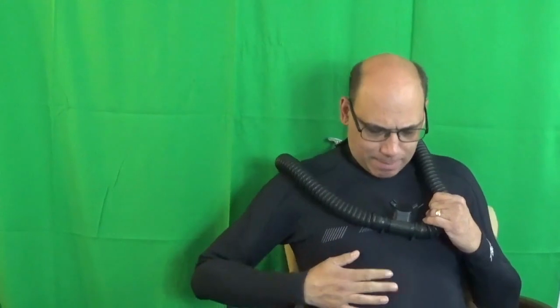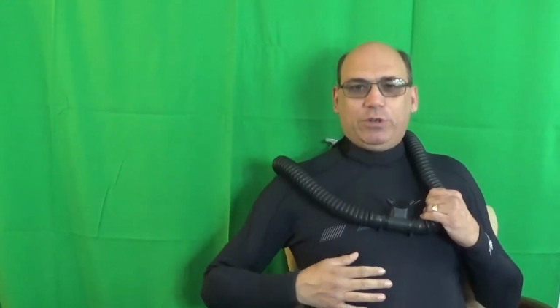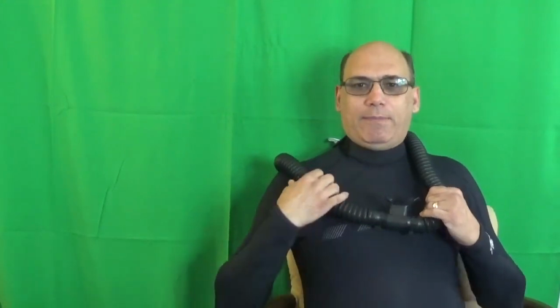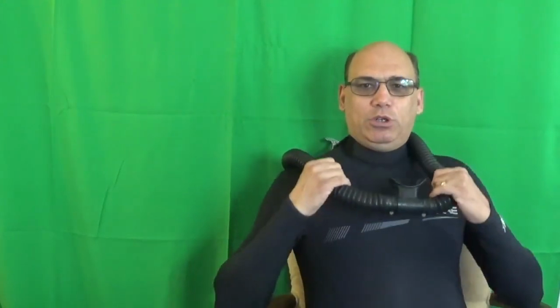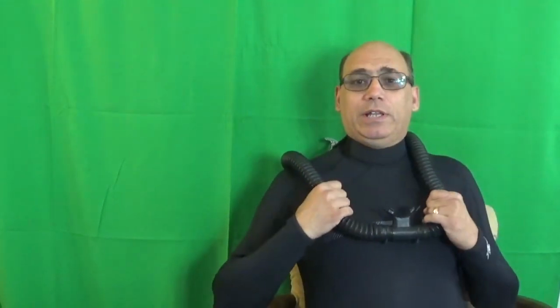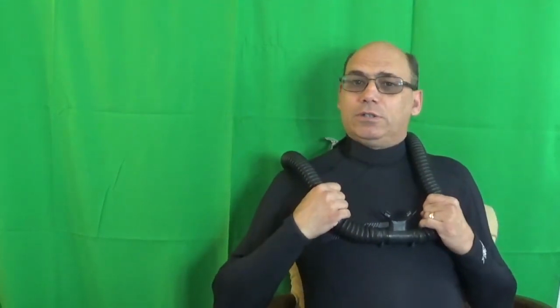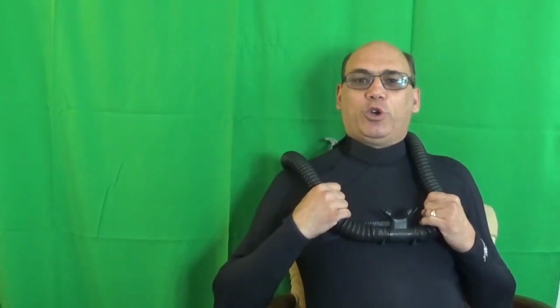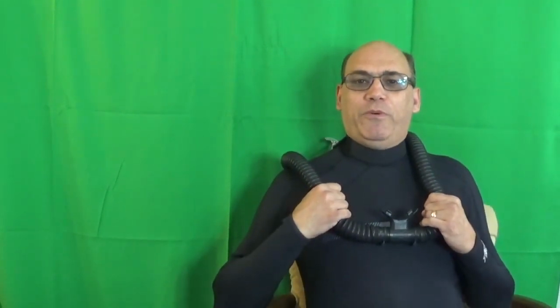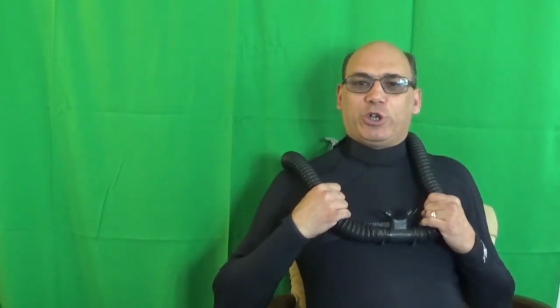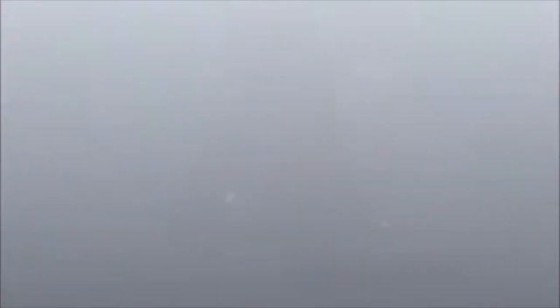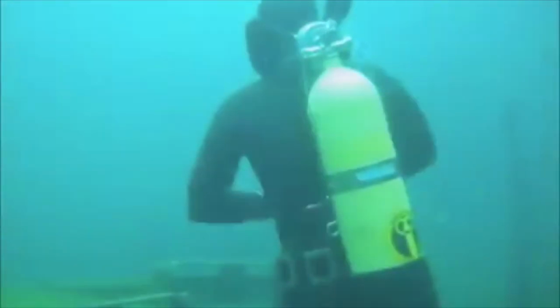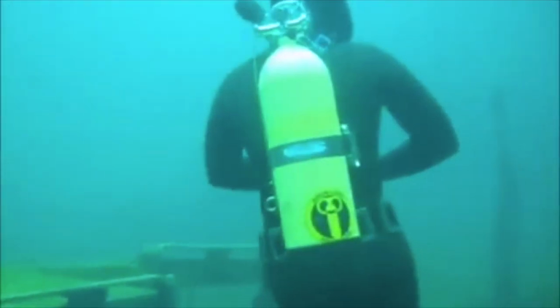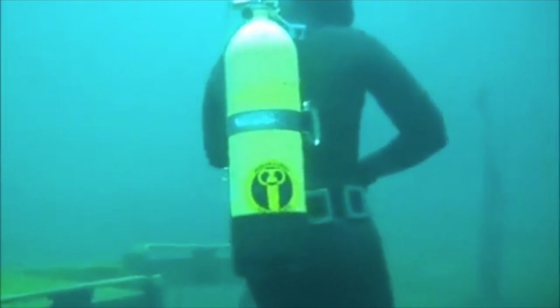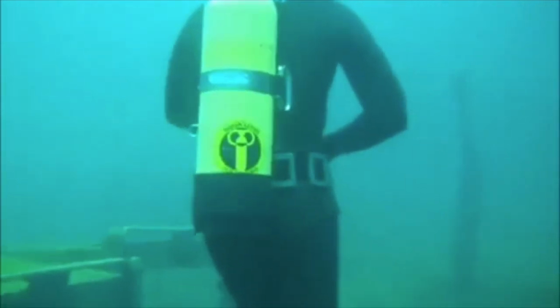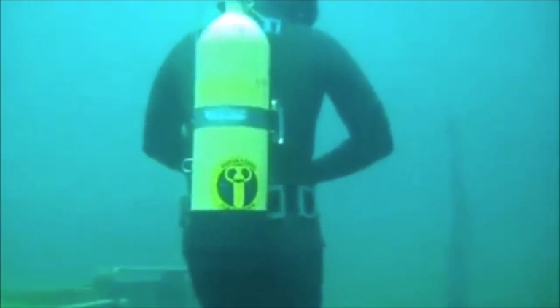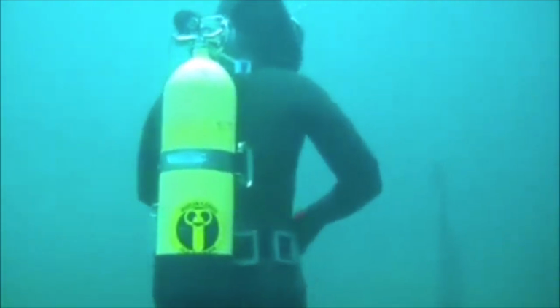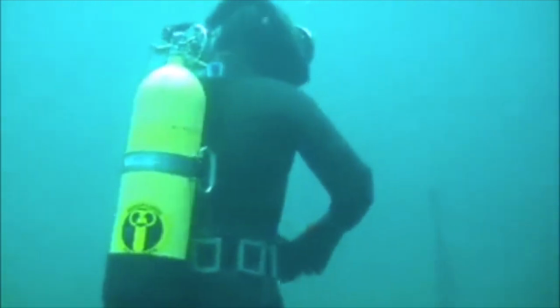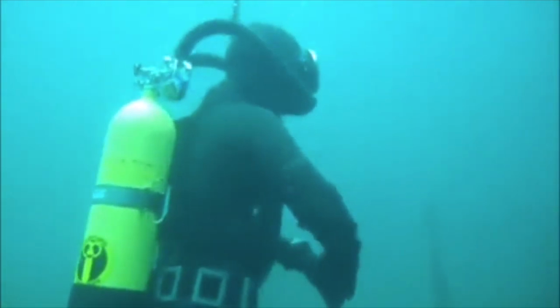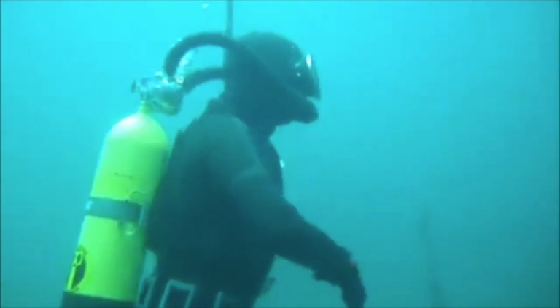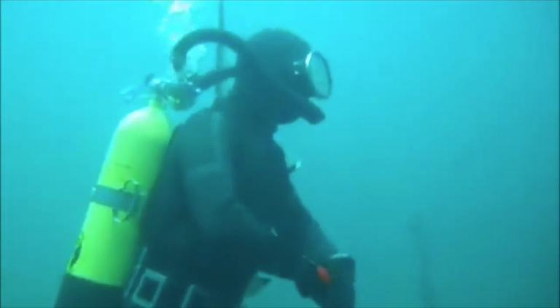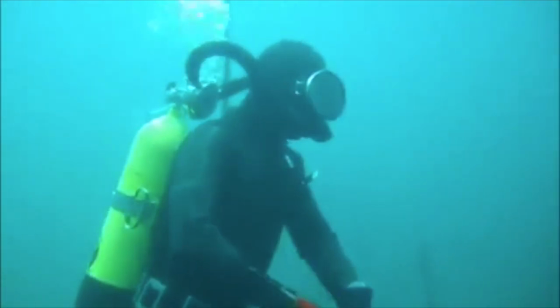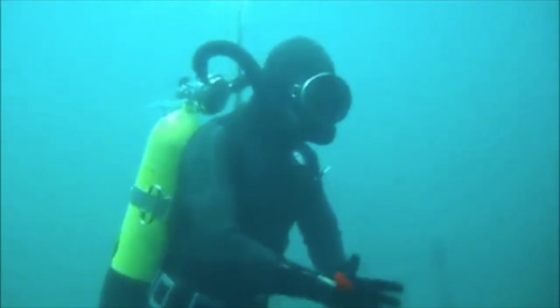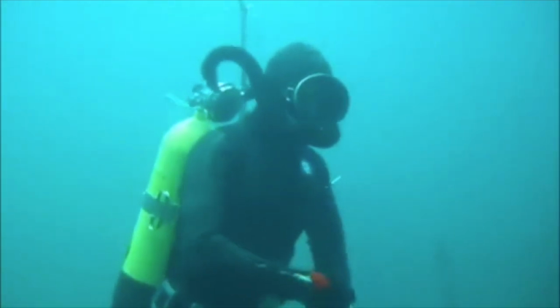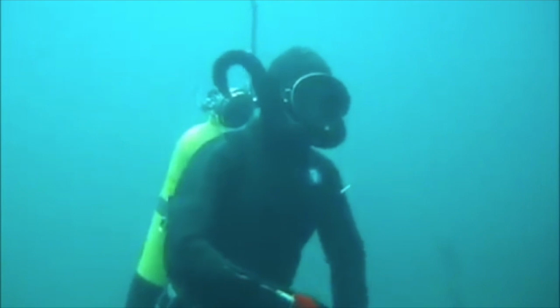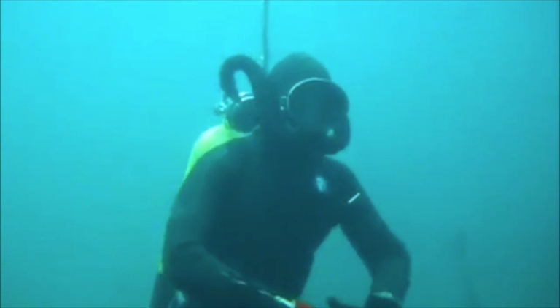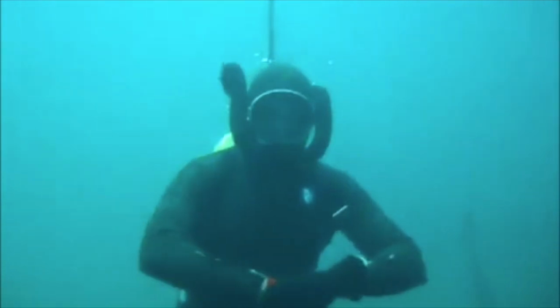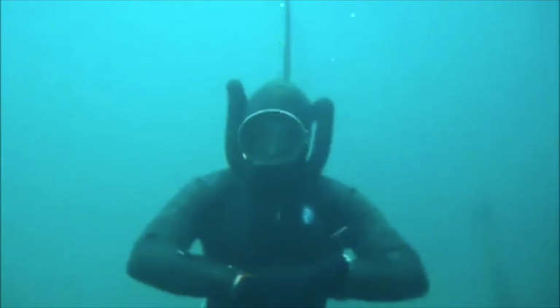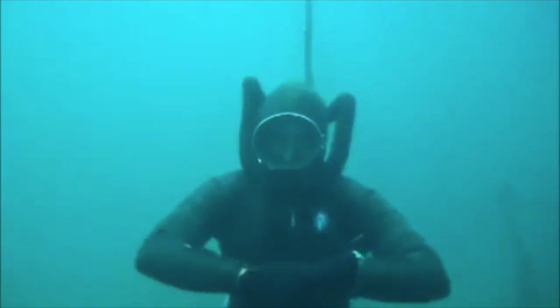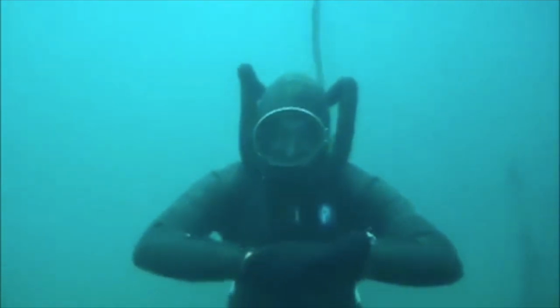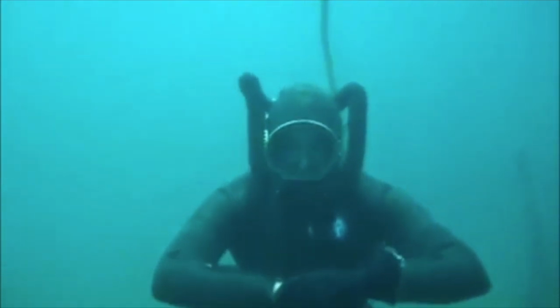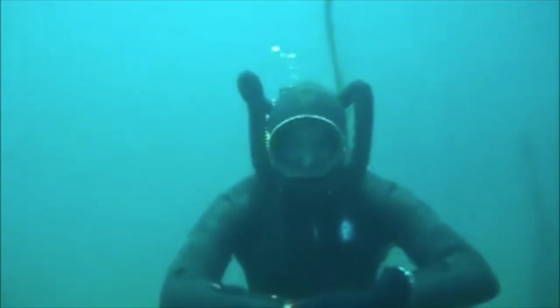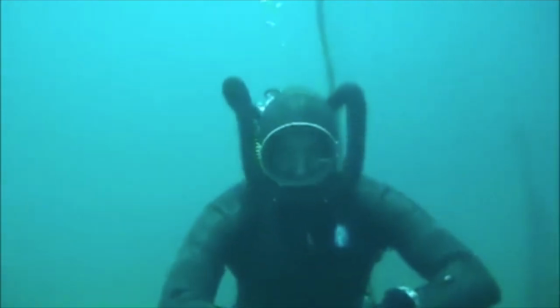Got my wetsuit on, got my double hose regulator, so let's enjoy a scuba video, shall we? Hello ladies and gentlemen, and welcome to scuba — not just any type of scuba. Vintage scuba.